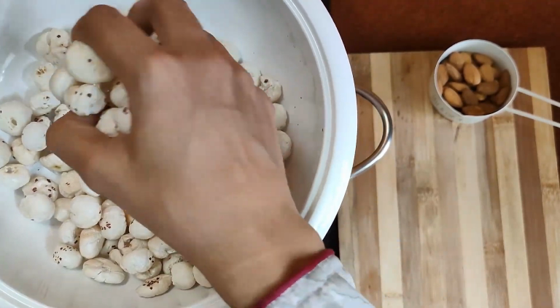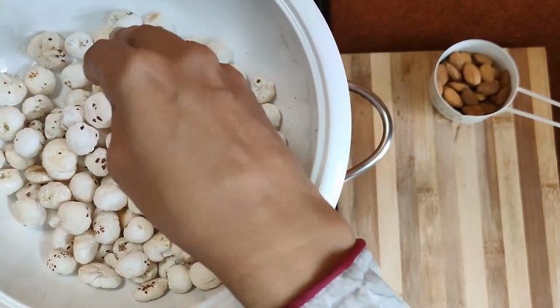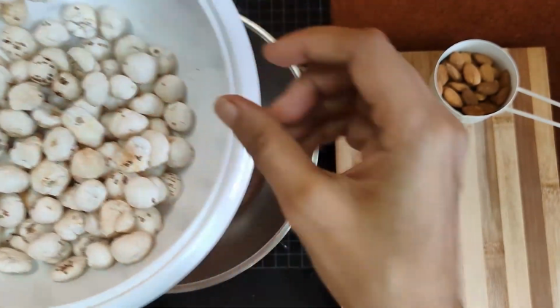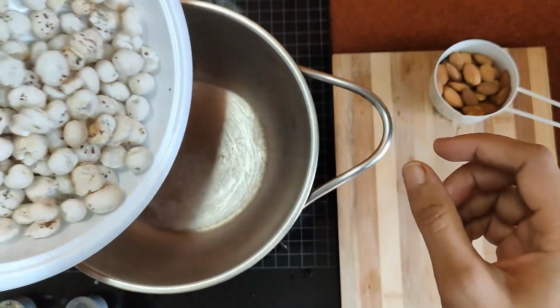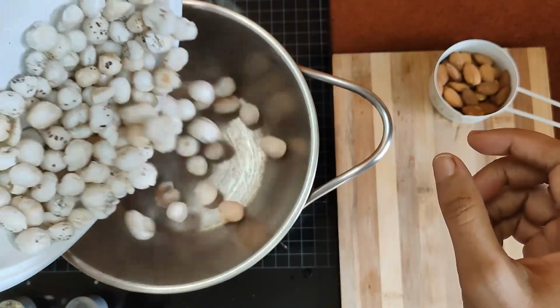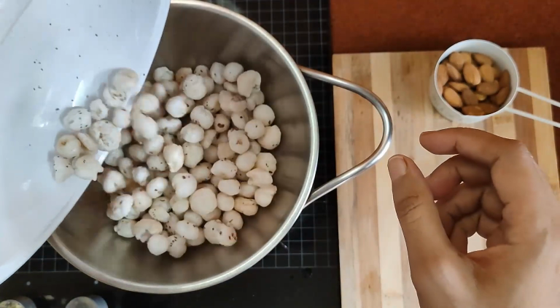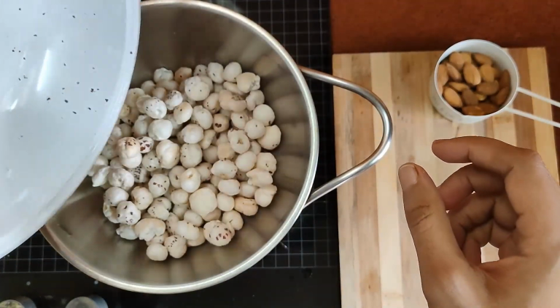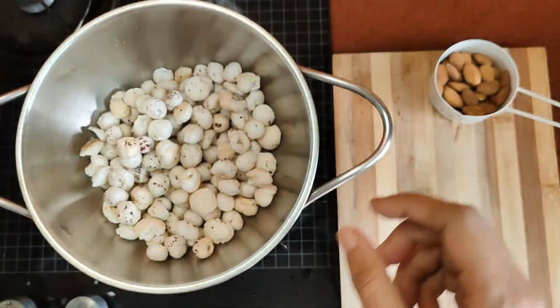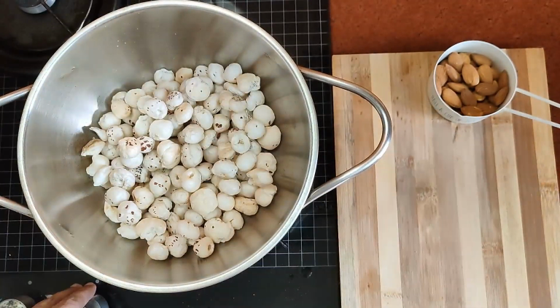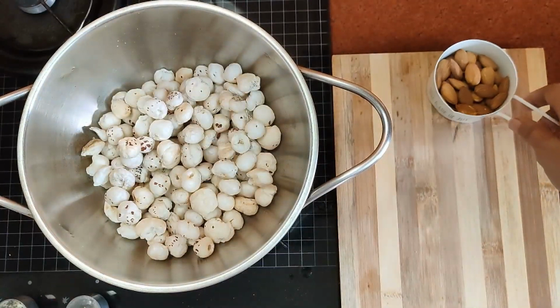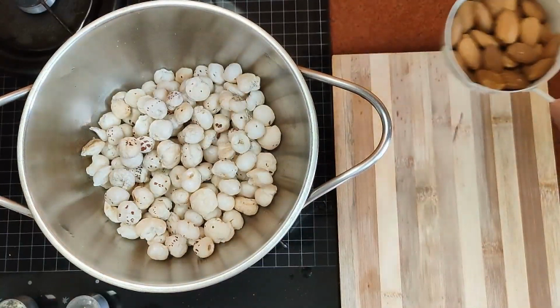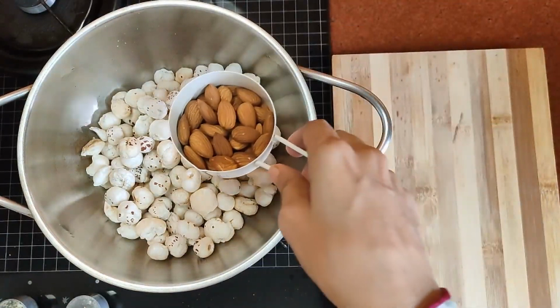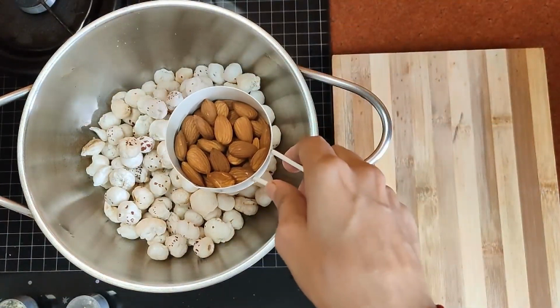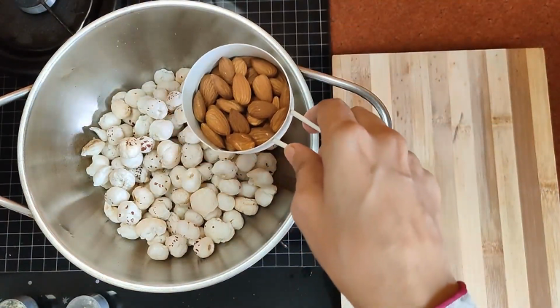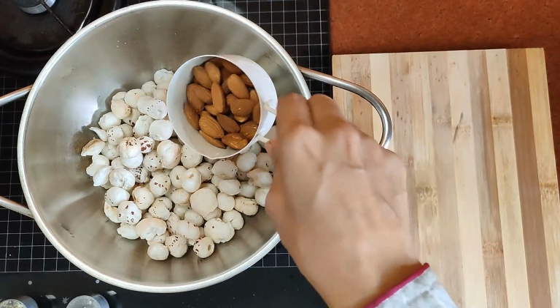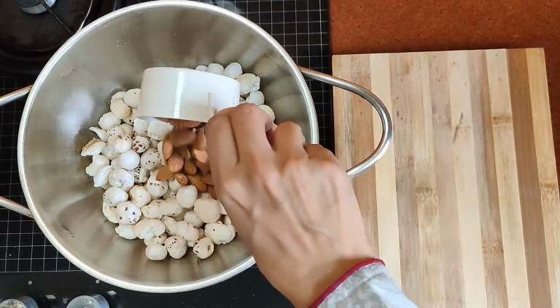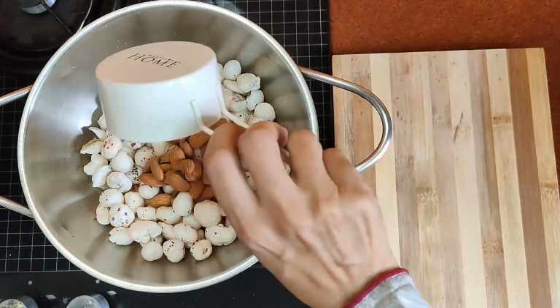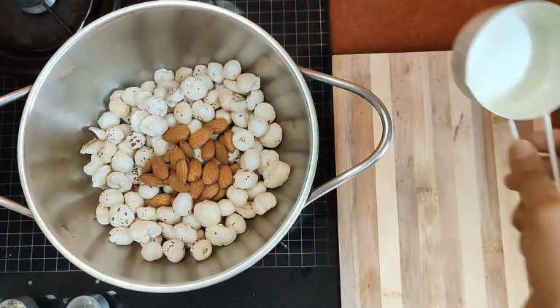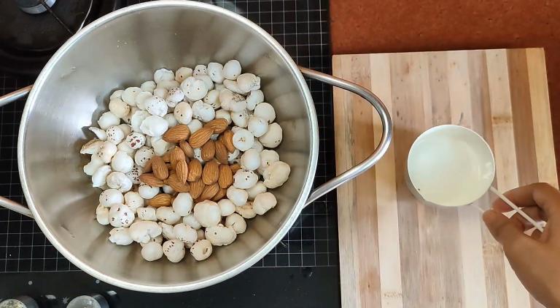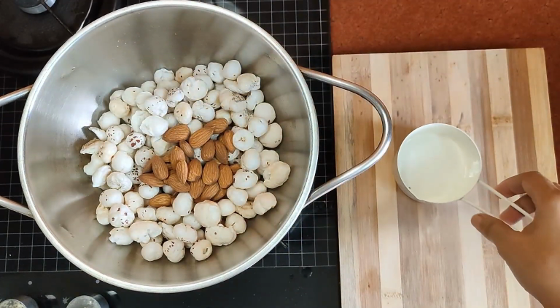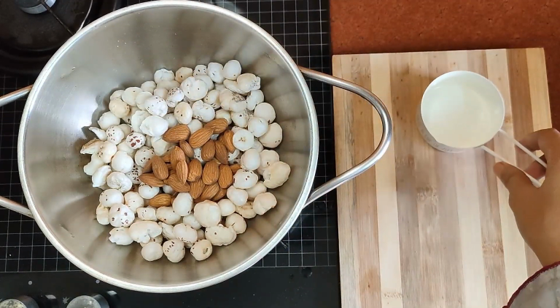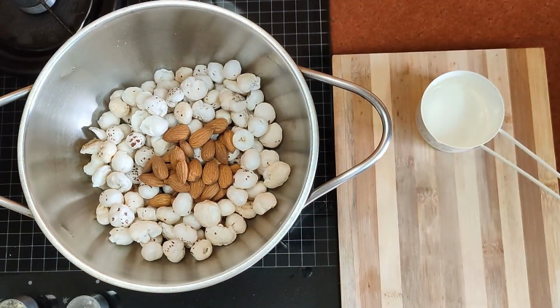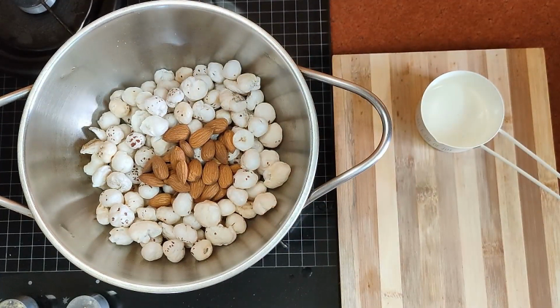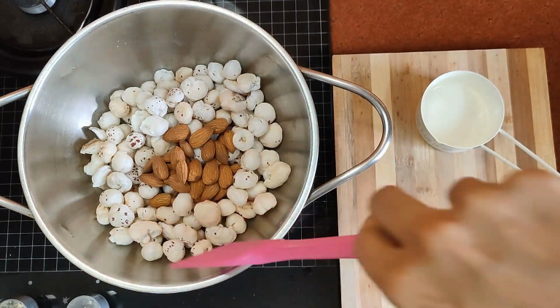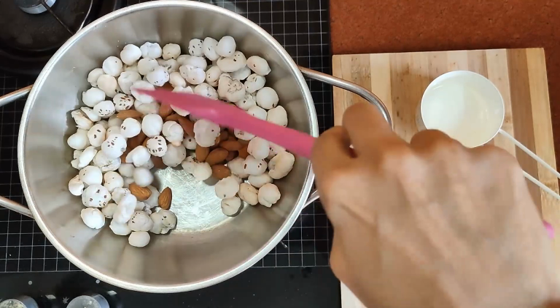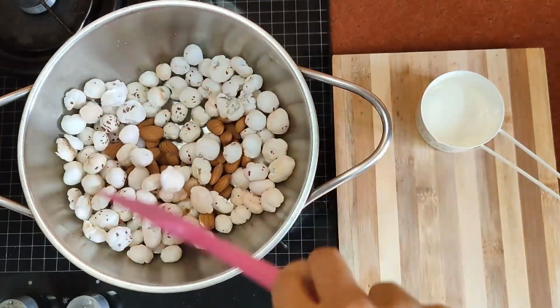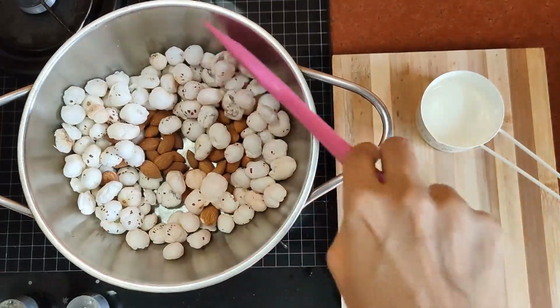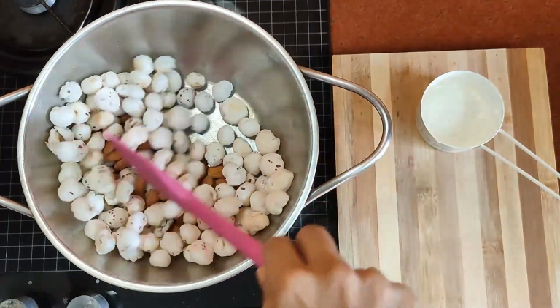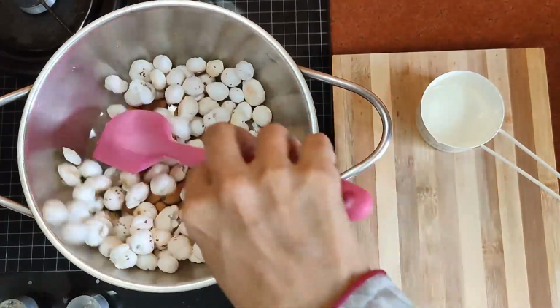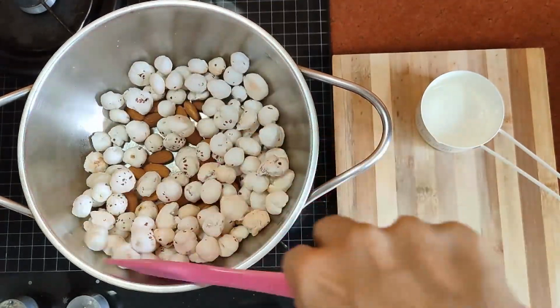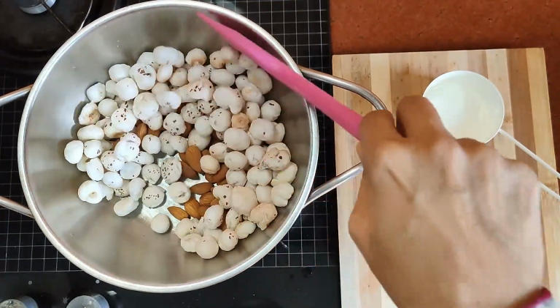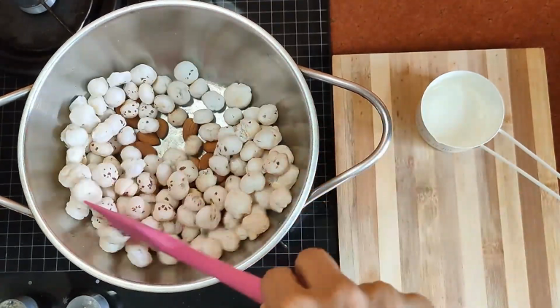For this recipe we have taken three fistful of makhanas, also known as lotus seeds. Lotus seeds are a high source of calcium, magnesium, and zinc — very good for people with hypertension and diabetes. We will also add 10 to 15 almonds.